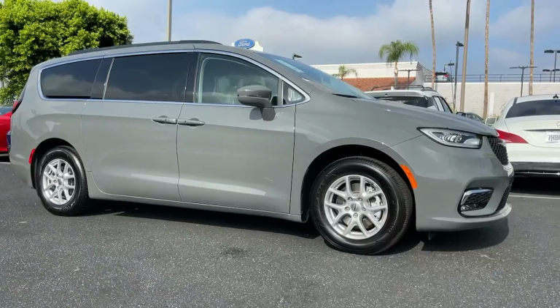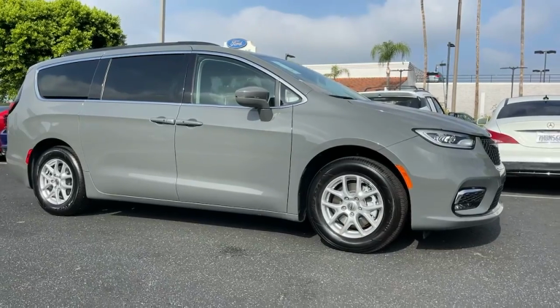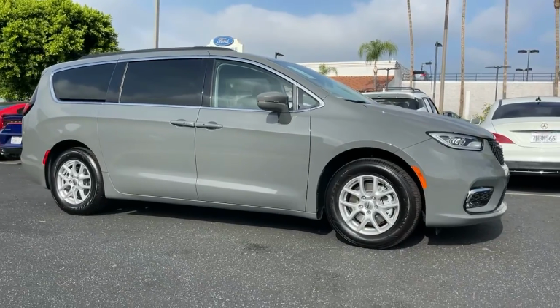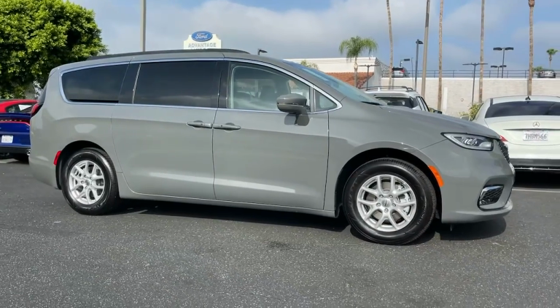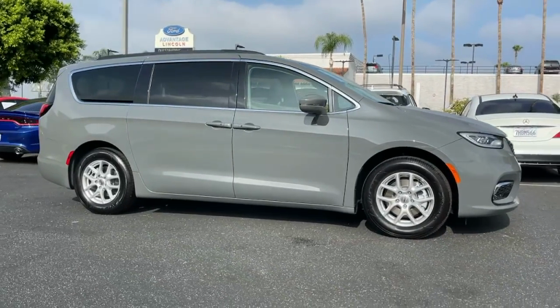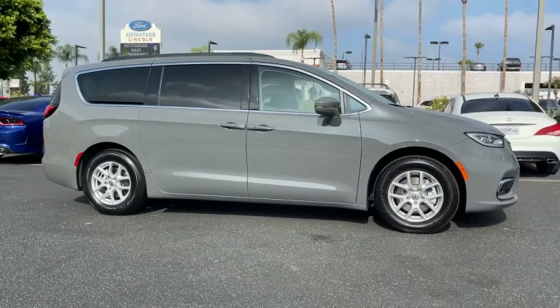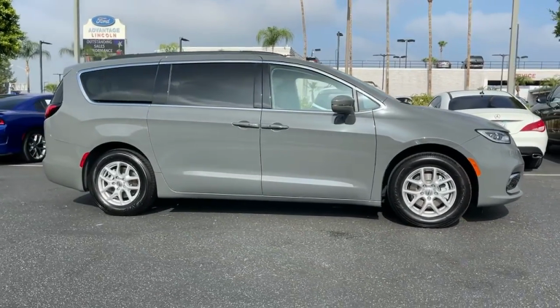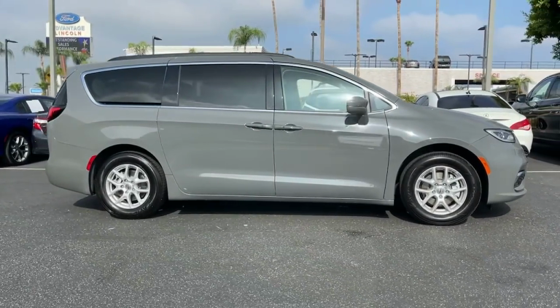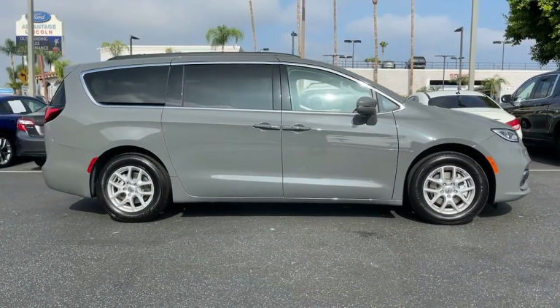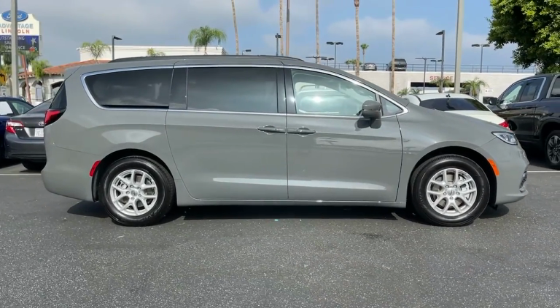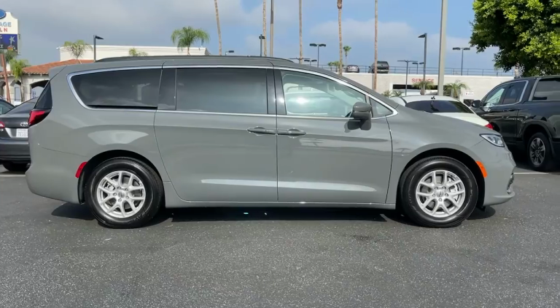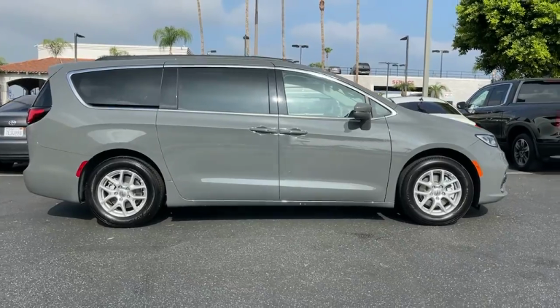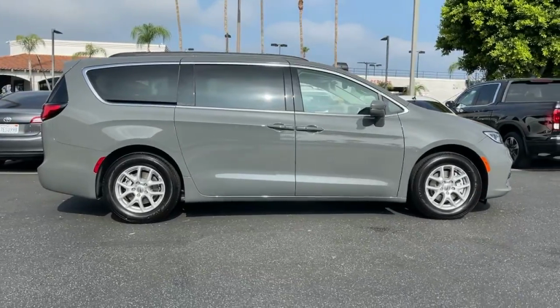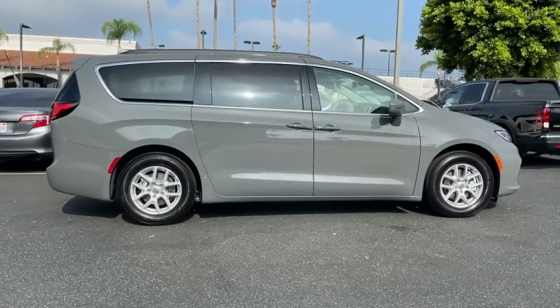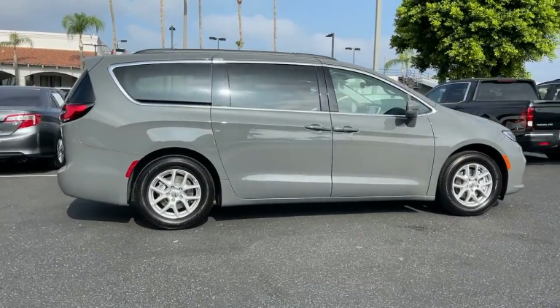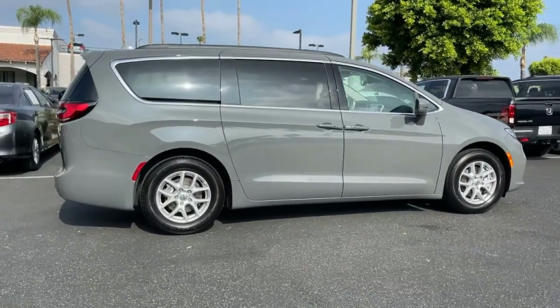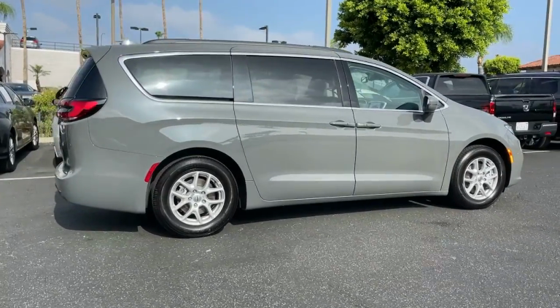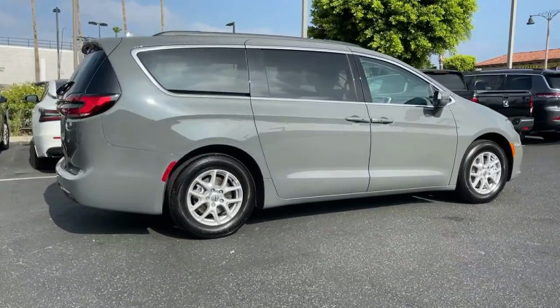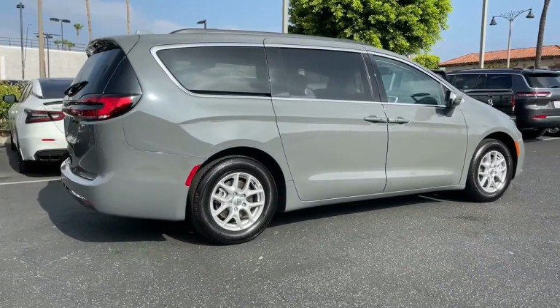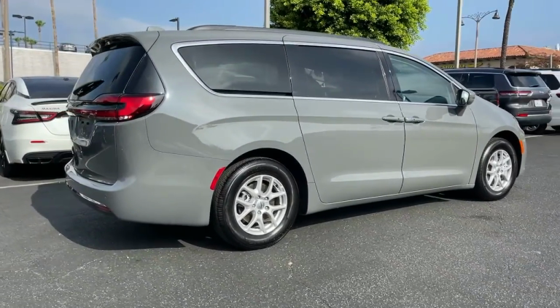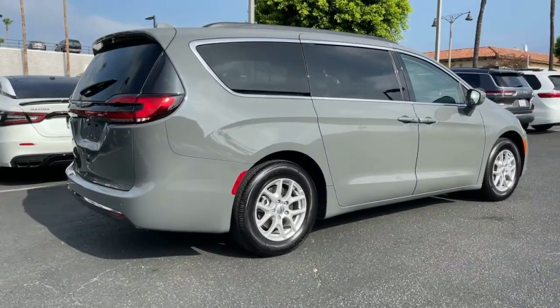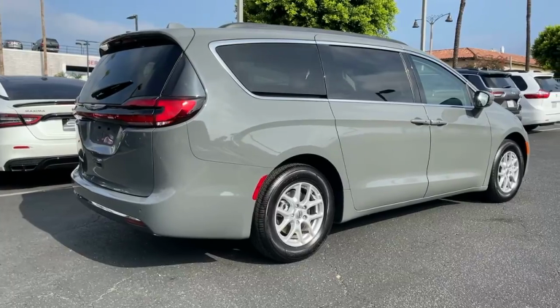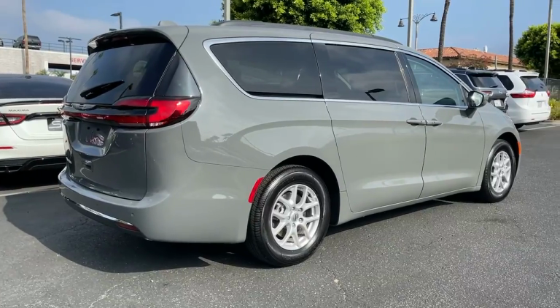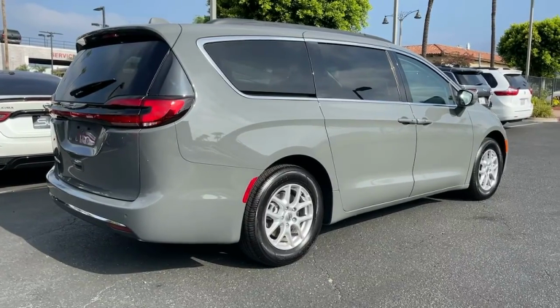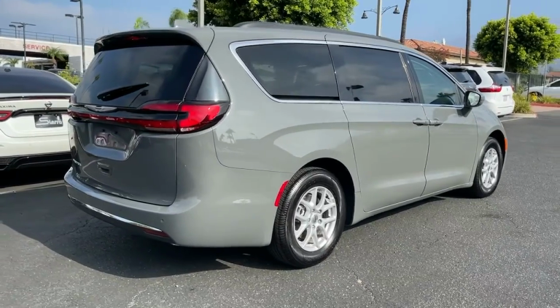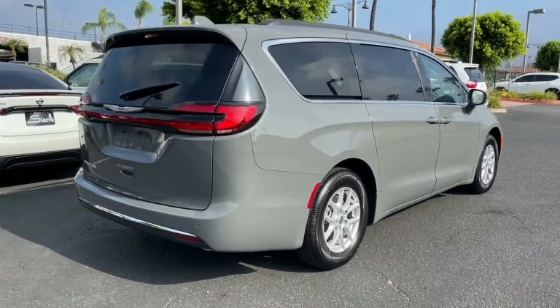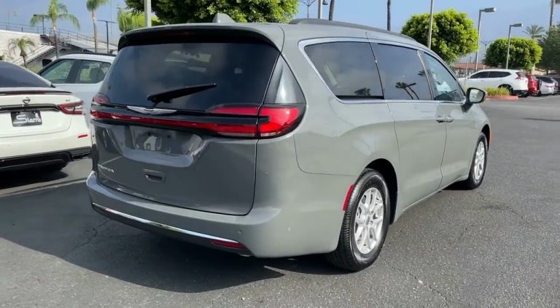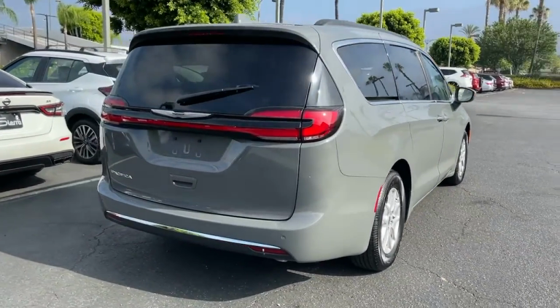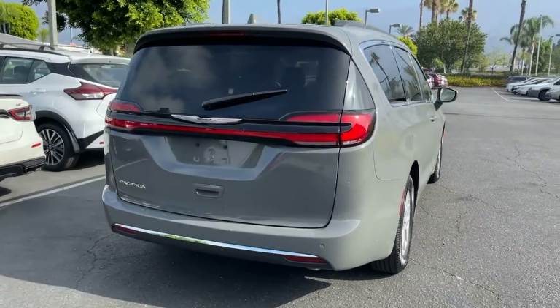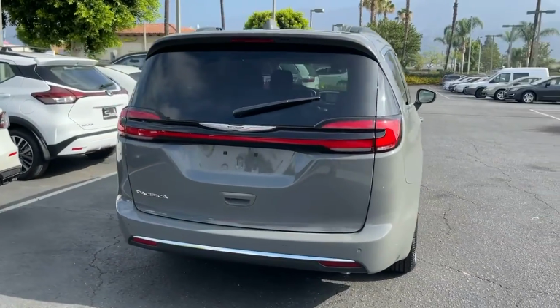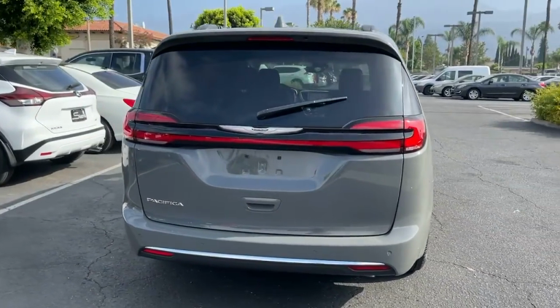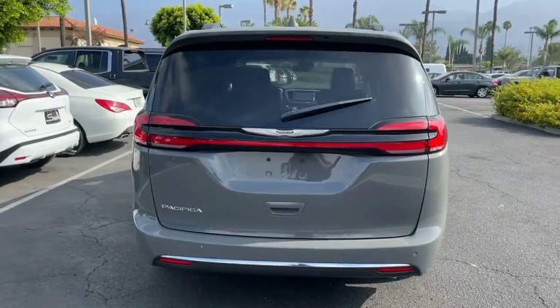Look no further than the 2022 Chrysler Pacifica. The Pacifica is the ideal family hauler. Loaded with safety features and tech-focused amenities, it's powerful, quiet, agile, and offers flexible seating configurations.